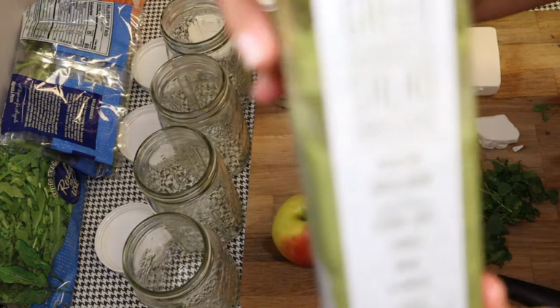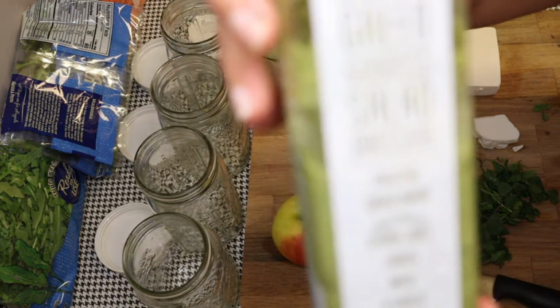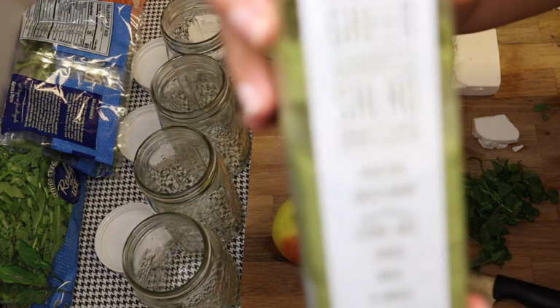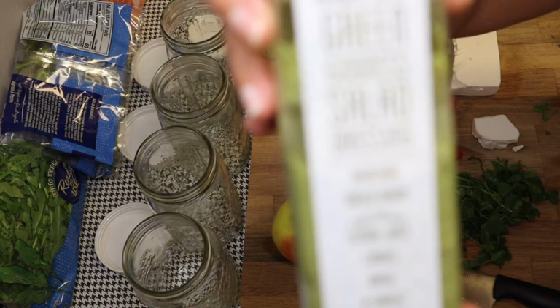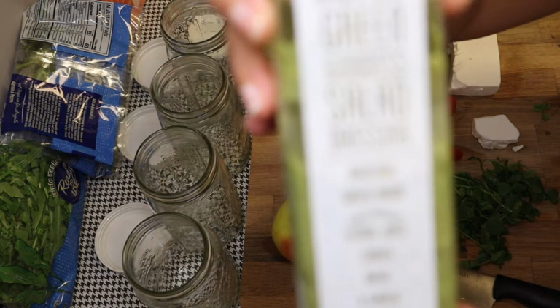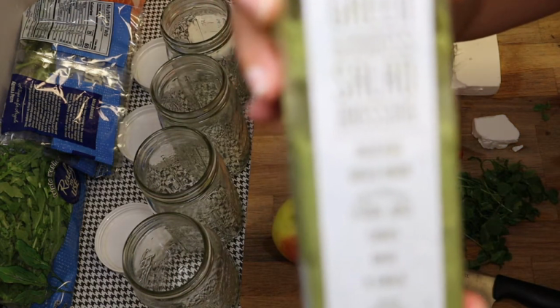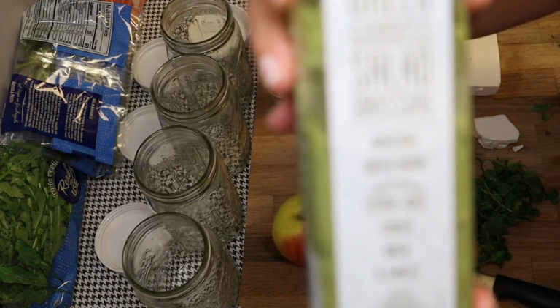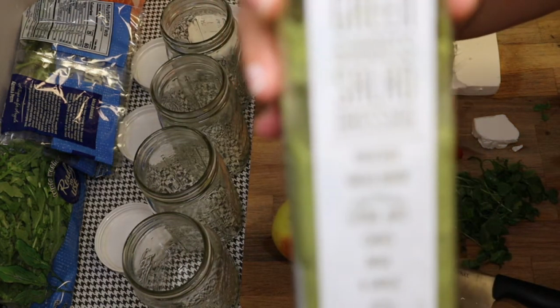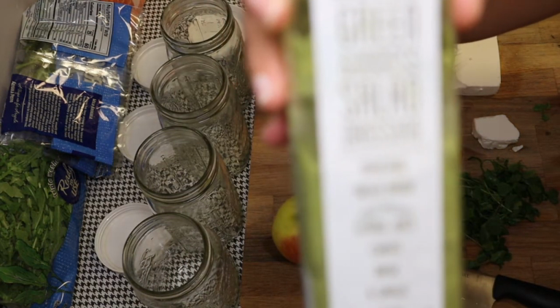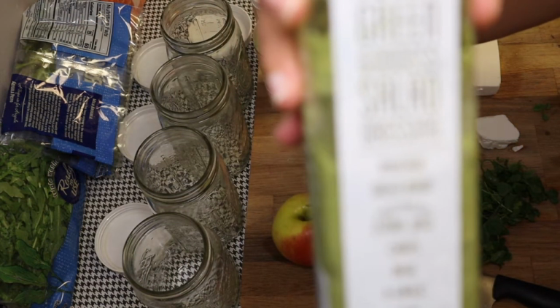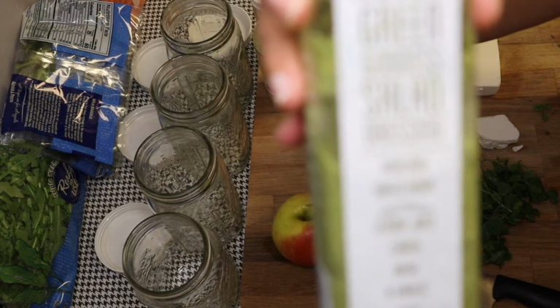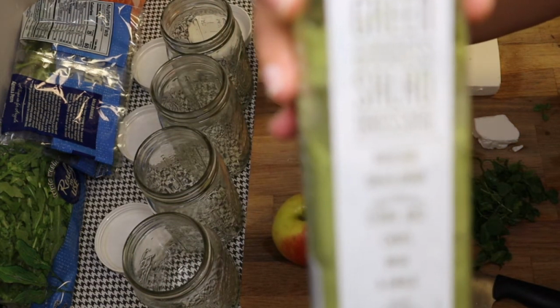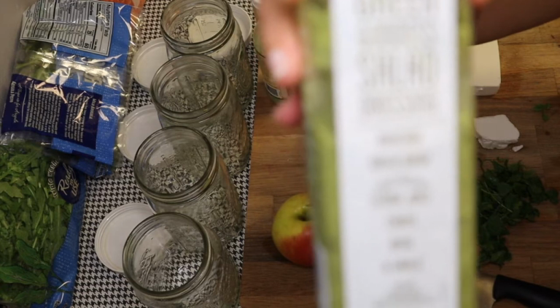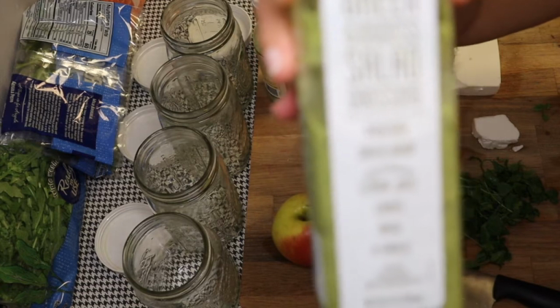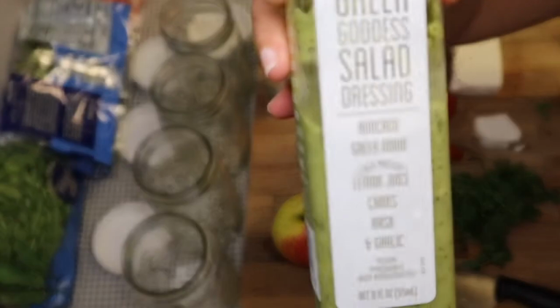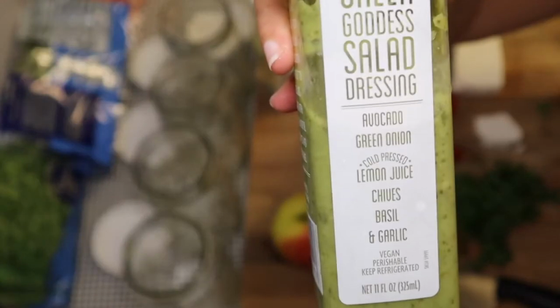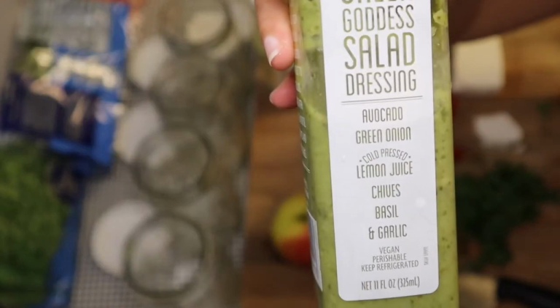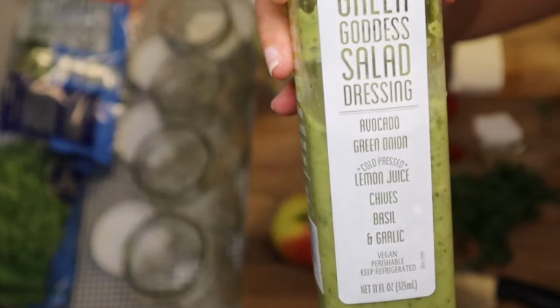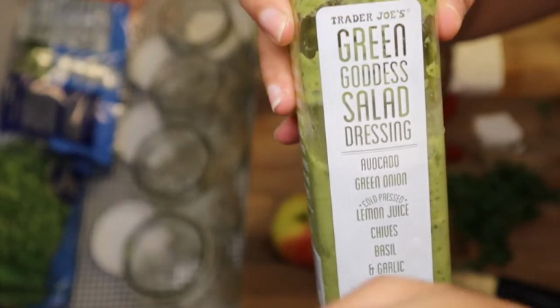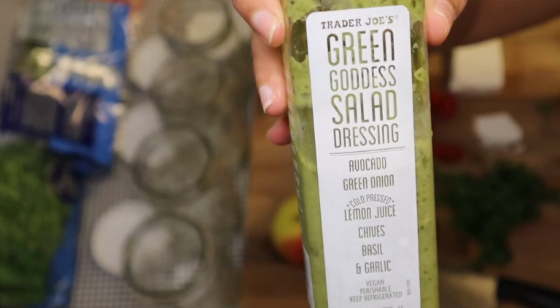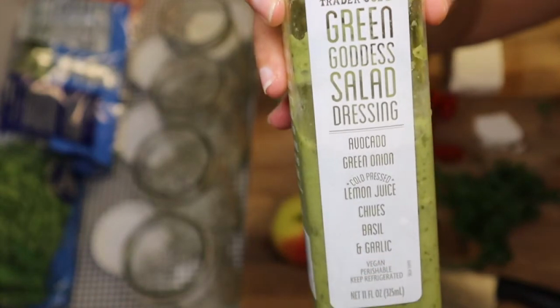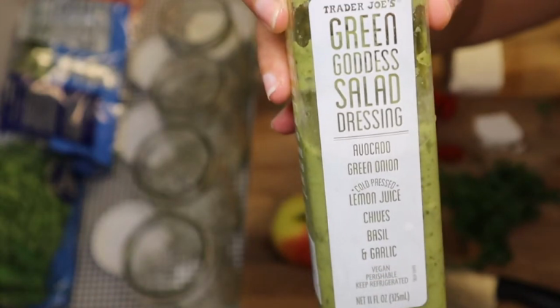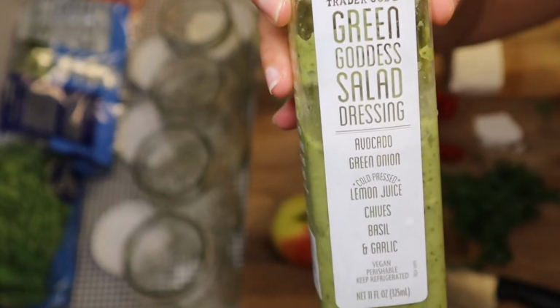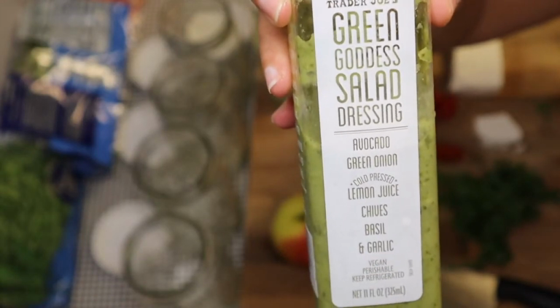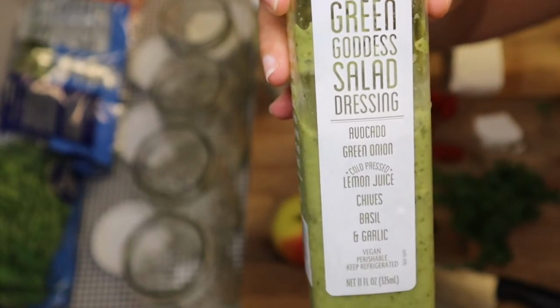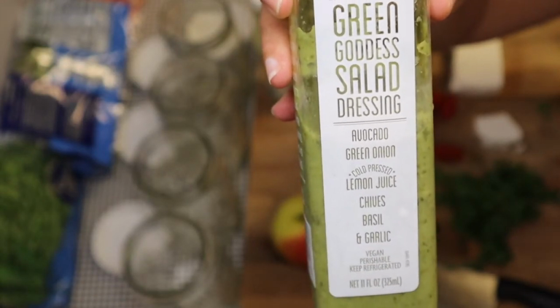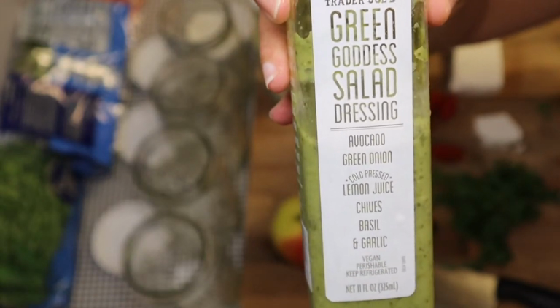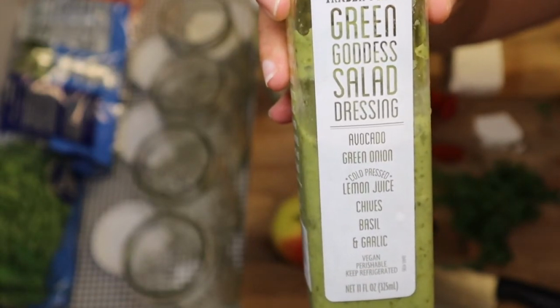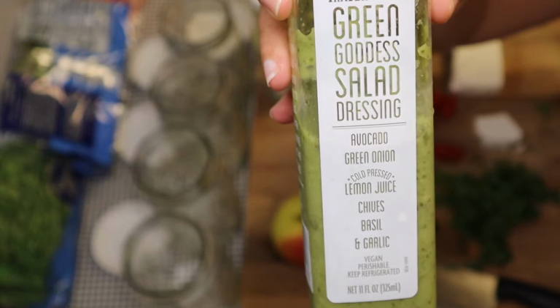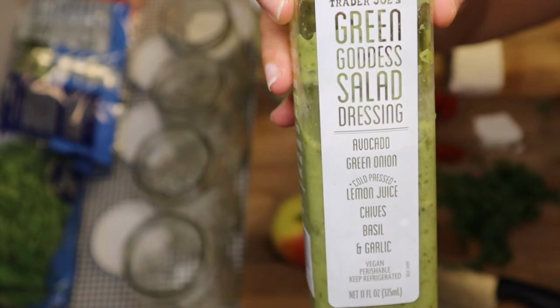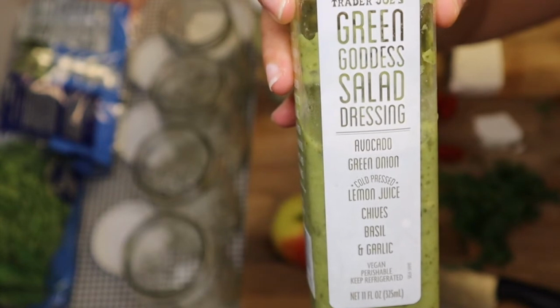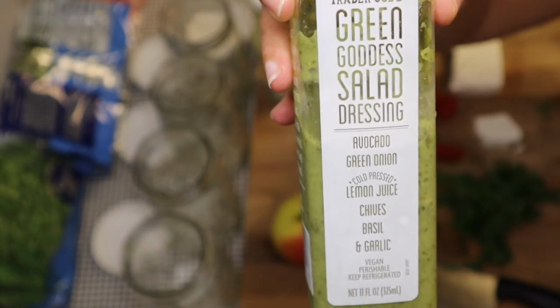One of my dressings — most of the stuff I got from Trader Joe's — is this green goddess dressing. It's got avocados, green onions, lemon juice, basil, garlic. I love garlic.